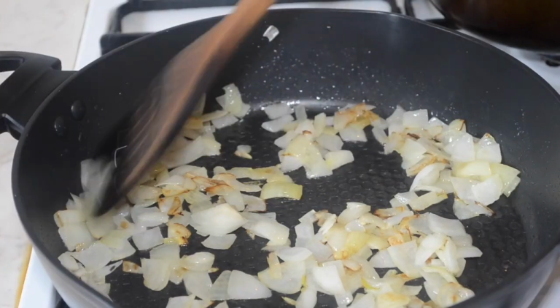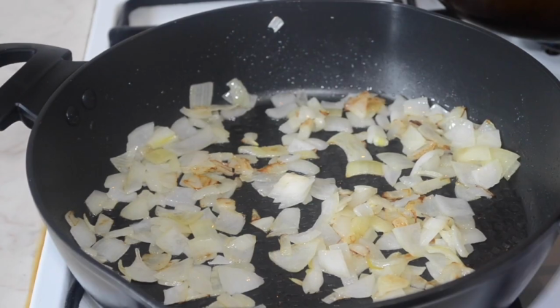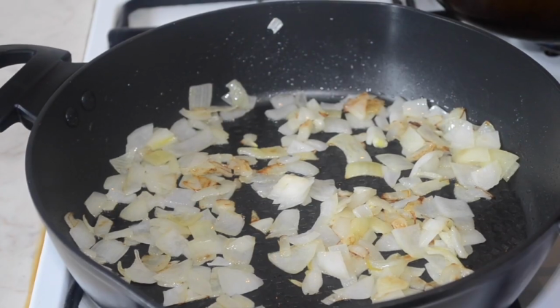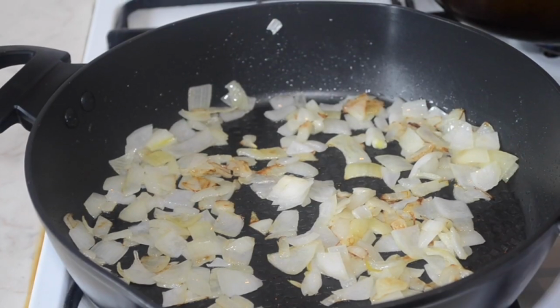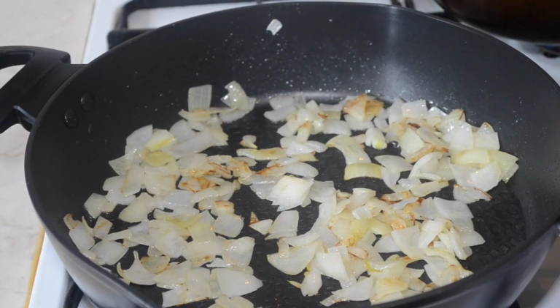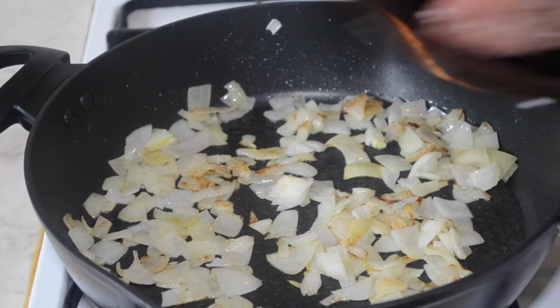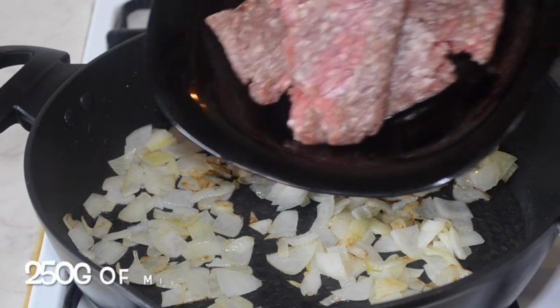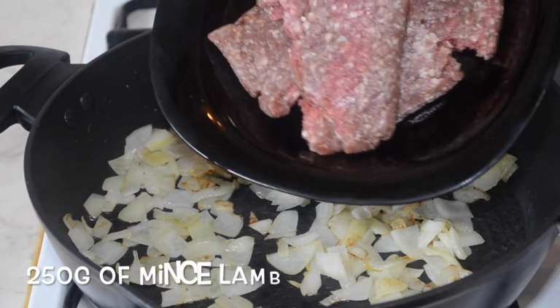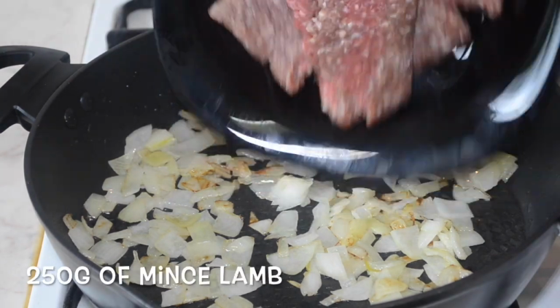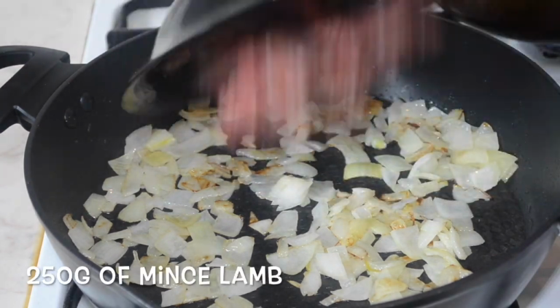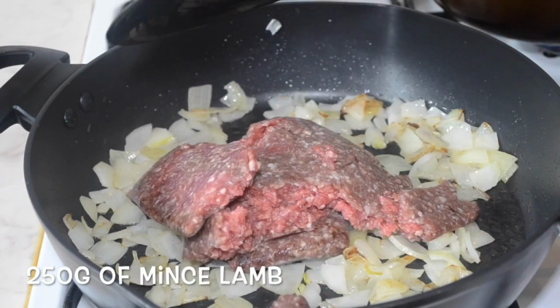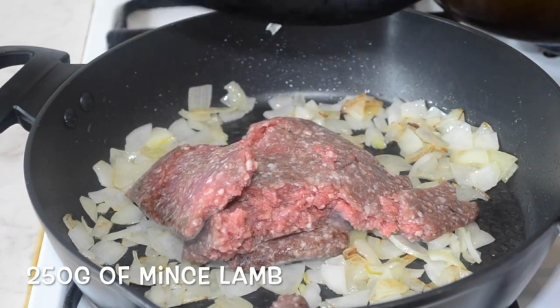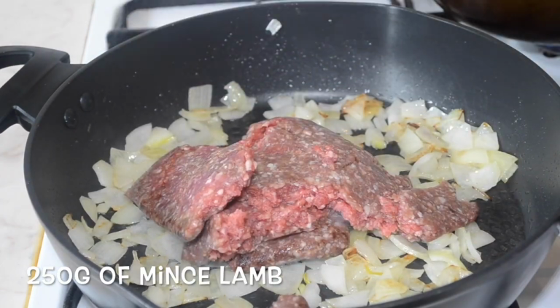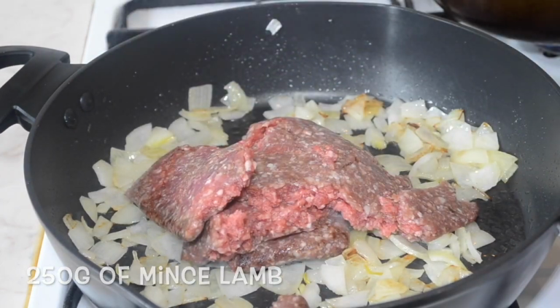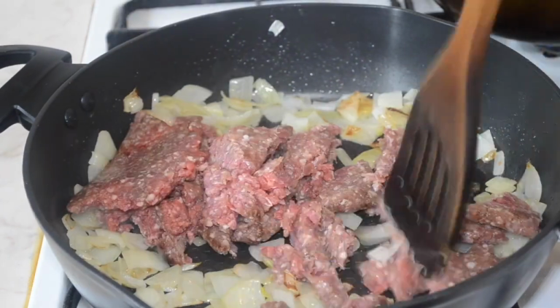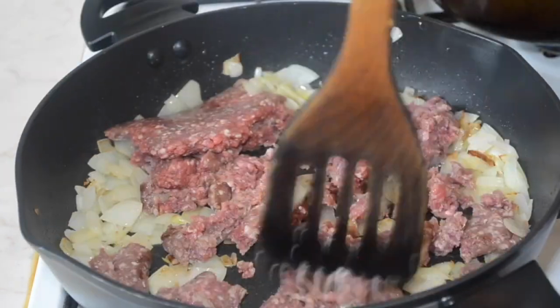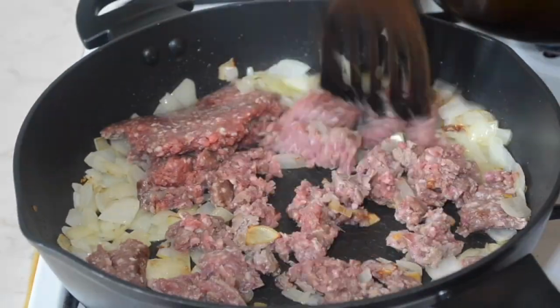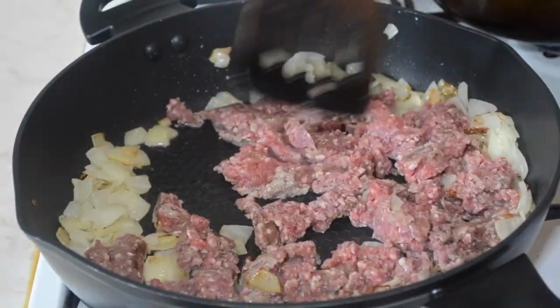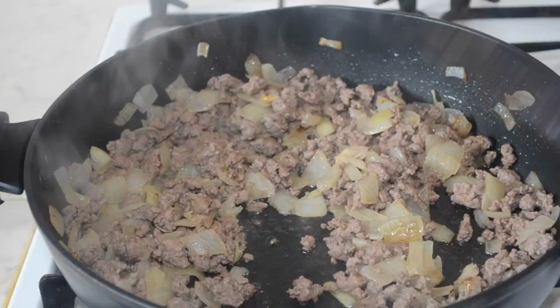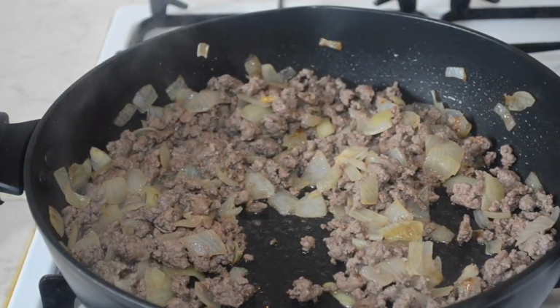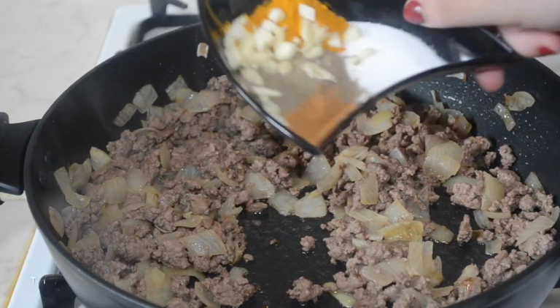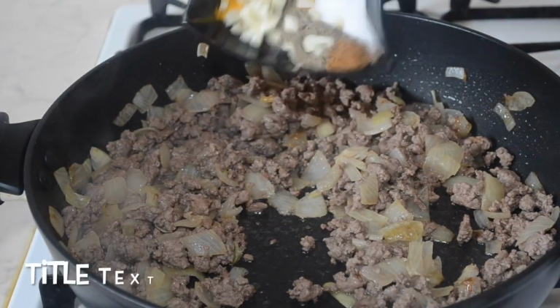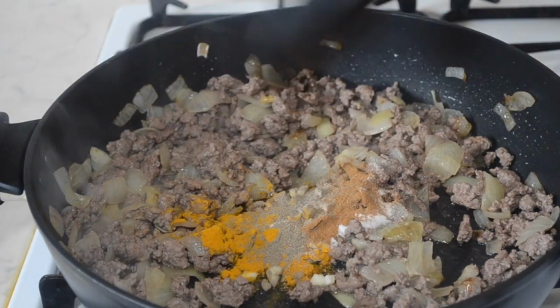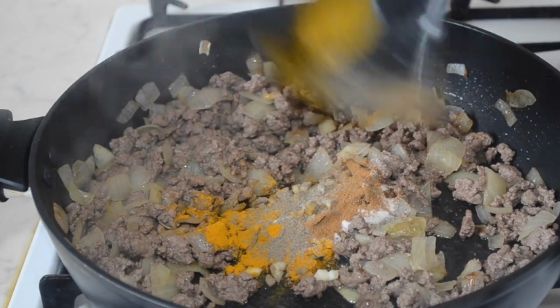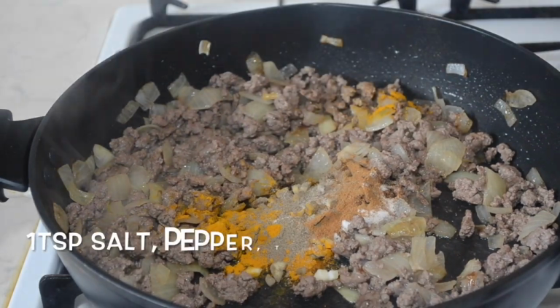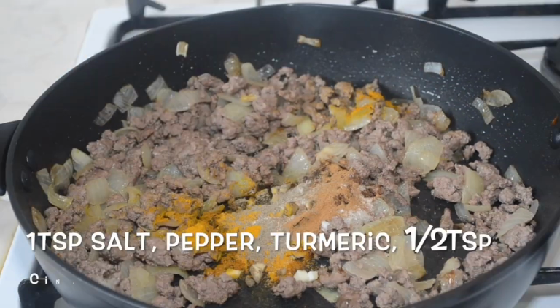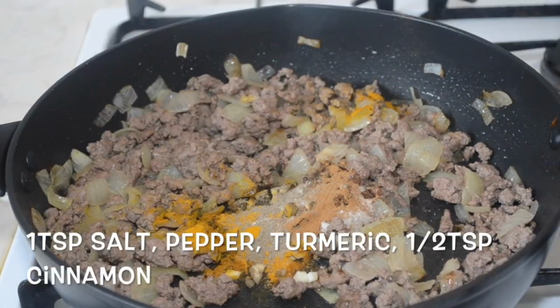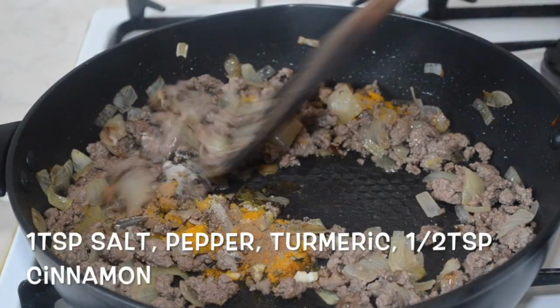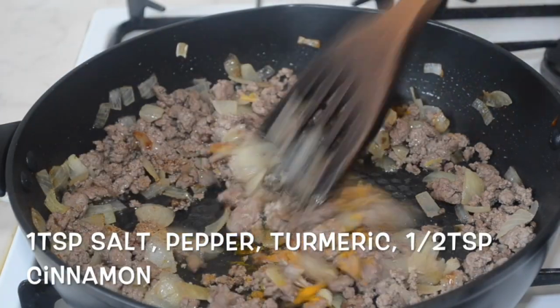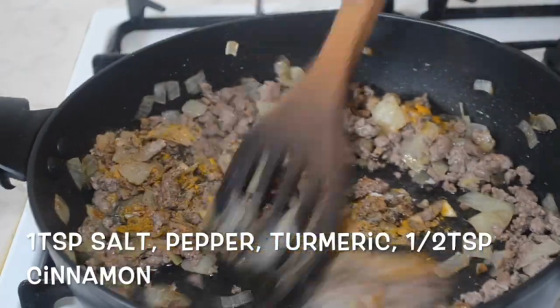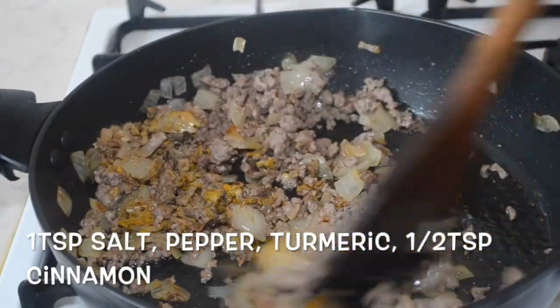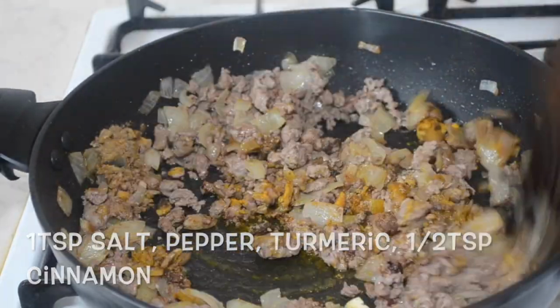When the onions look like this, add your mince and brown it for around 5 minutes. Then add the spices along with the garlic and fry for another 5 minutes.